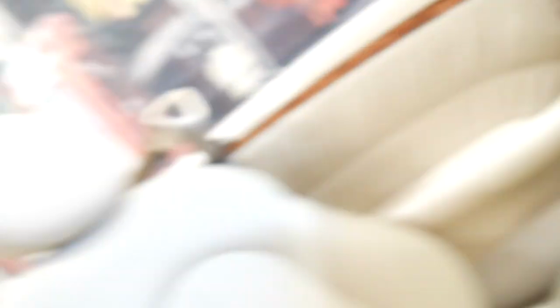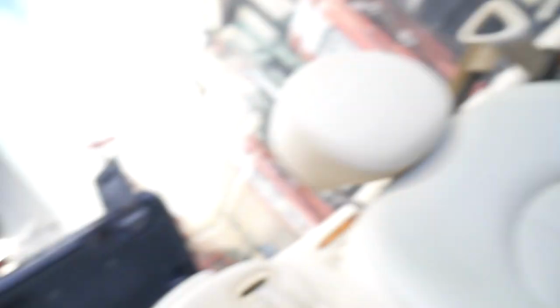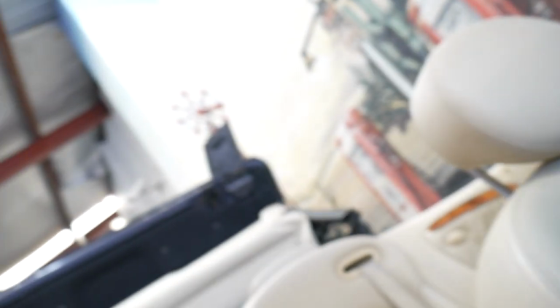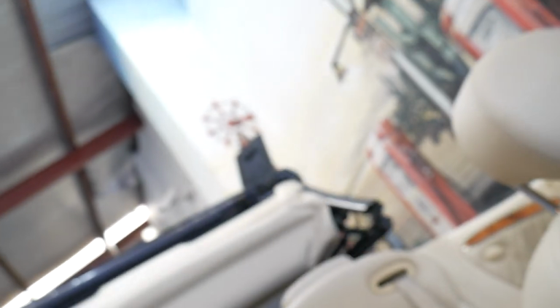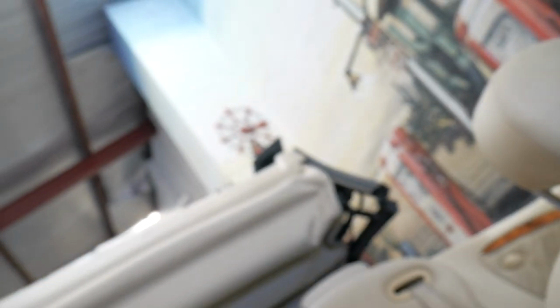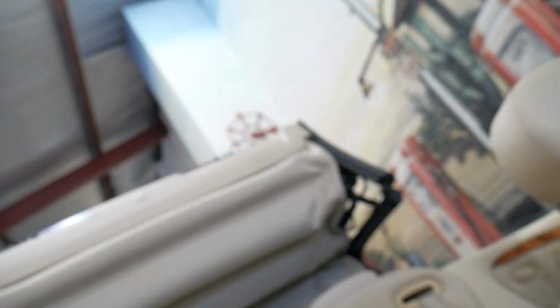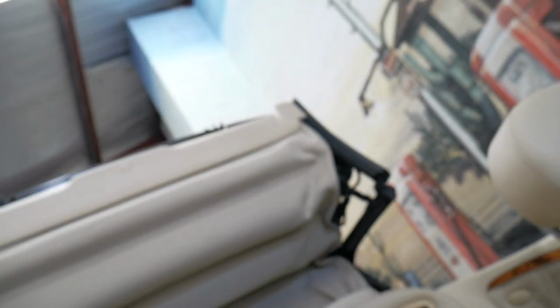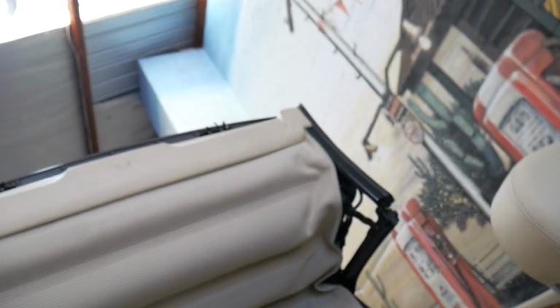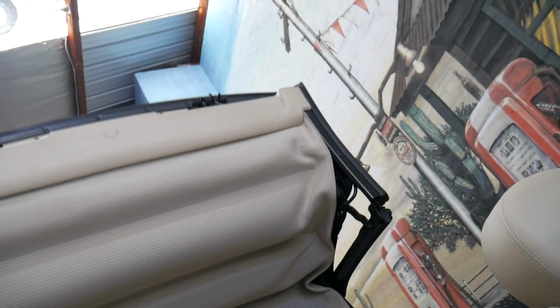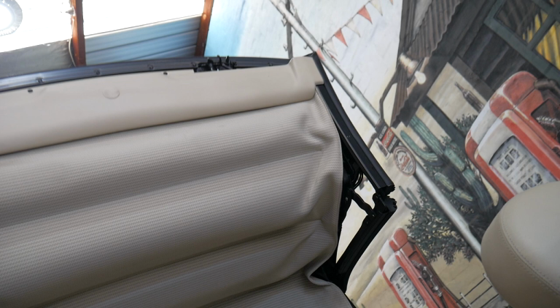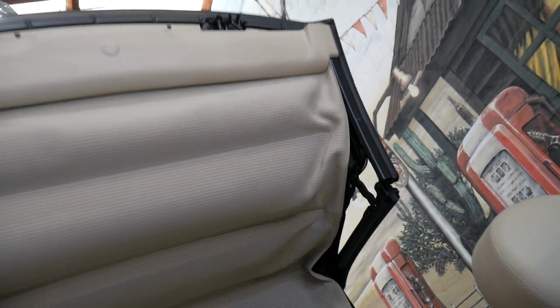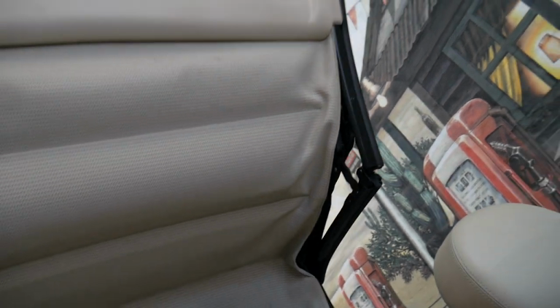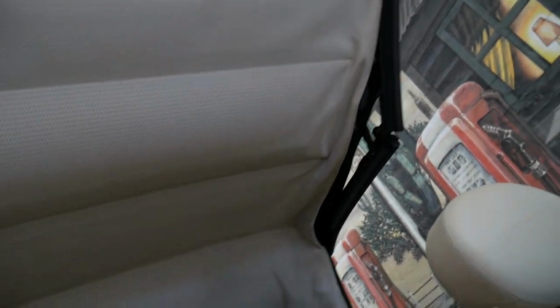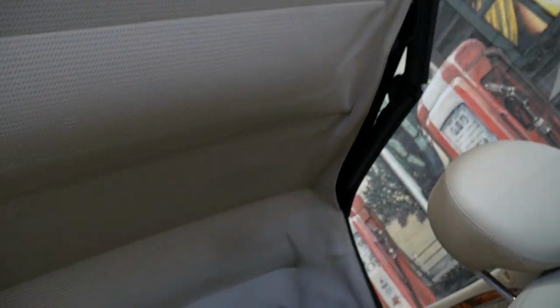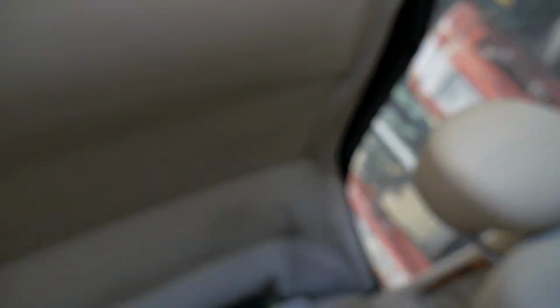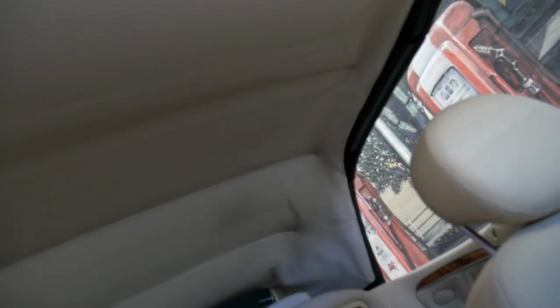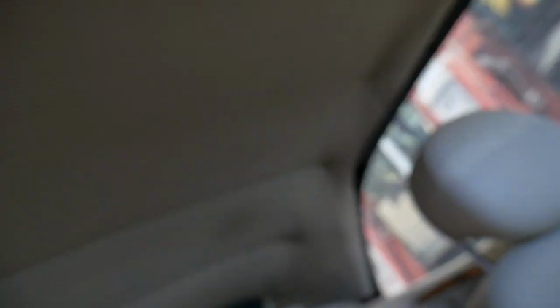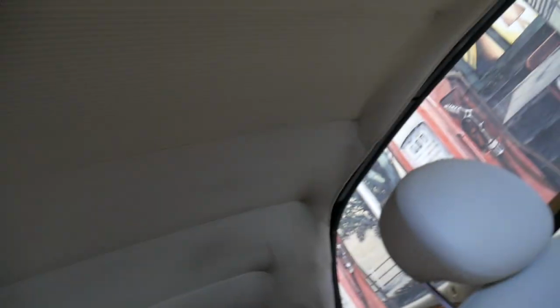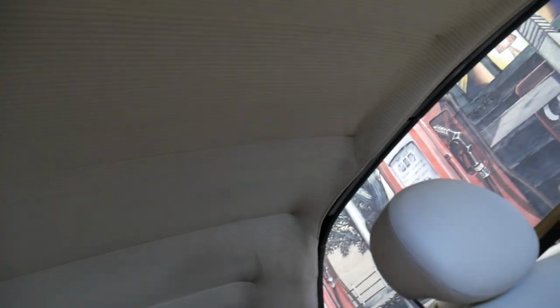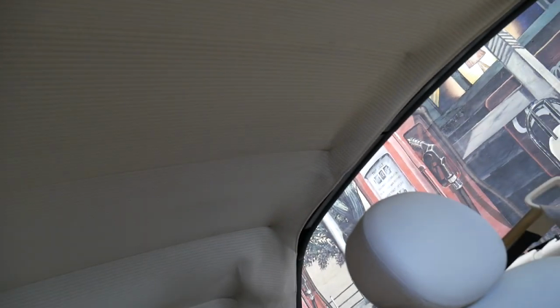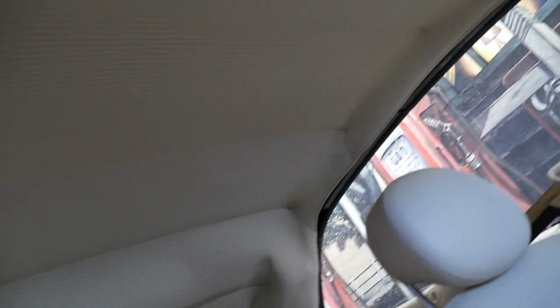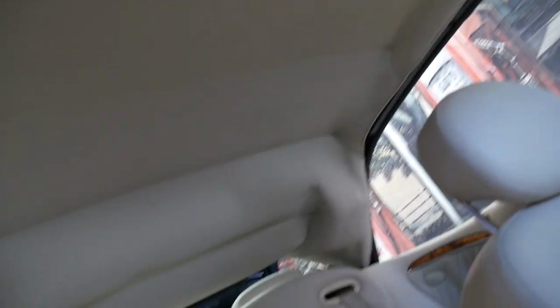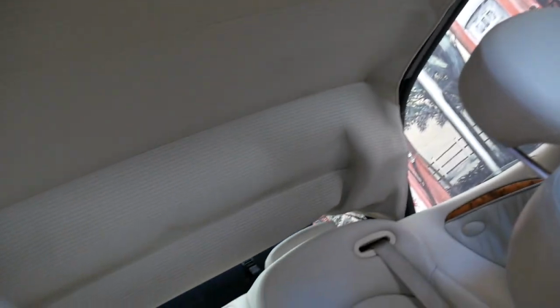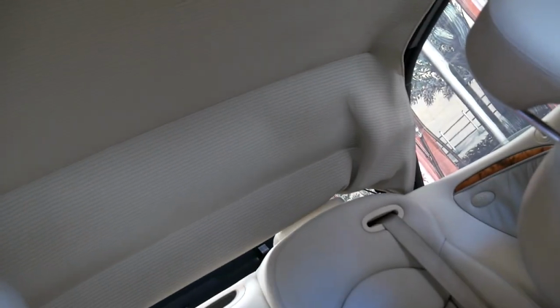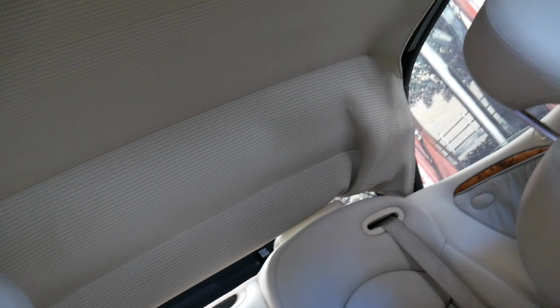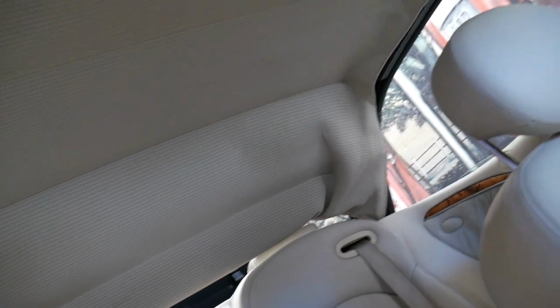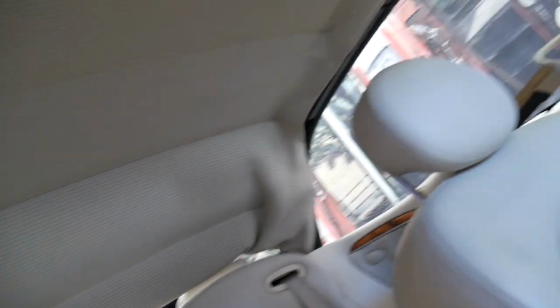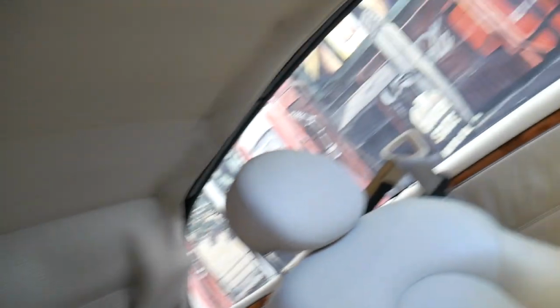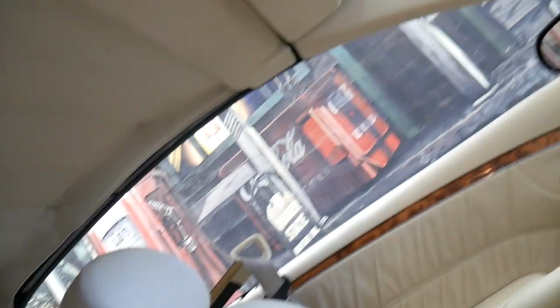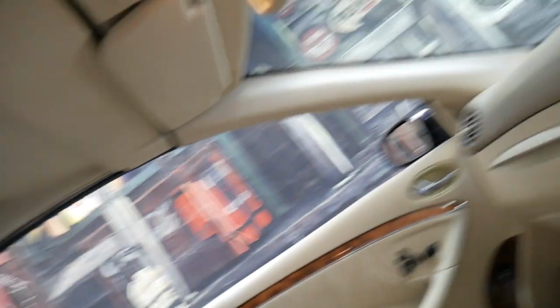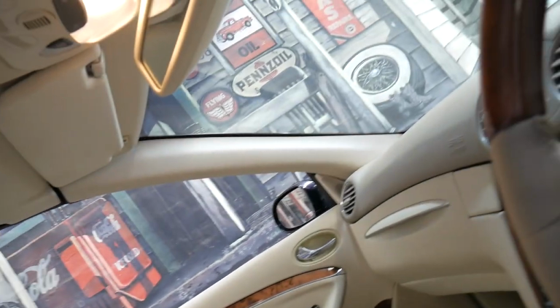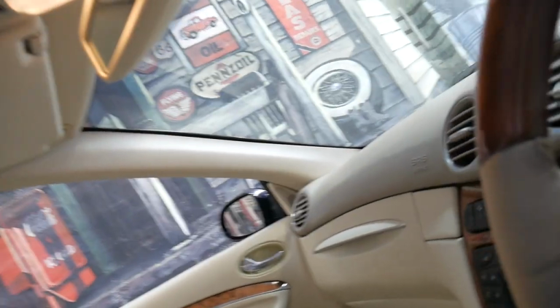I'll just show you the soft top, which has just recently had a thousand dollars spent on it, ladies and gentlemen. Beautiful three-layer thick soft top — it's obviously working perfectly. It only takes about 15 to 20 seconds to close.